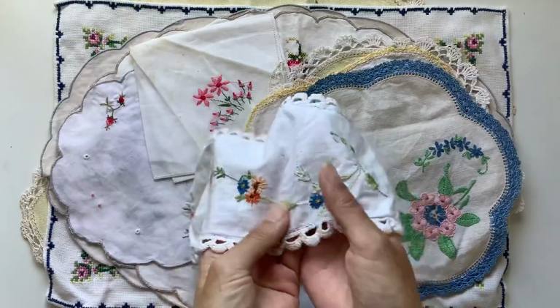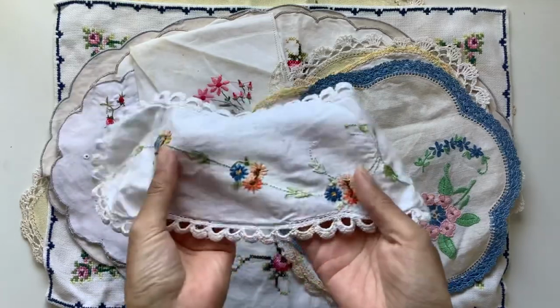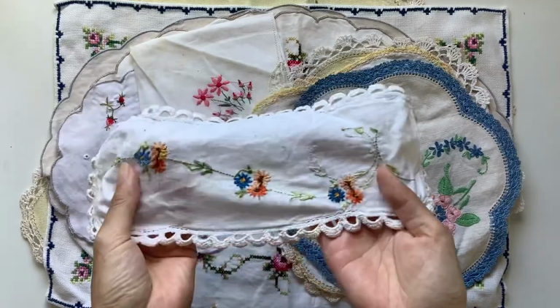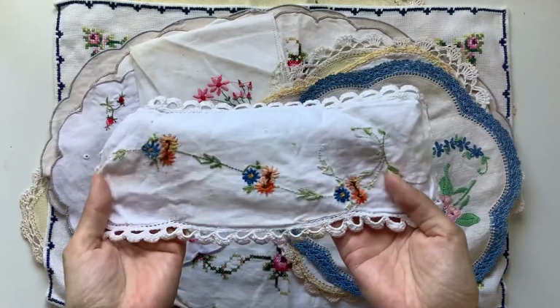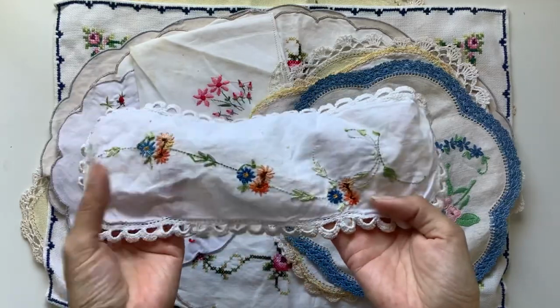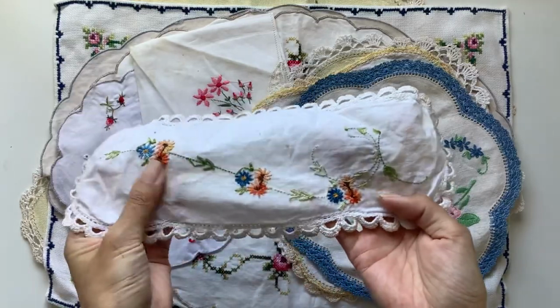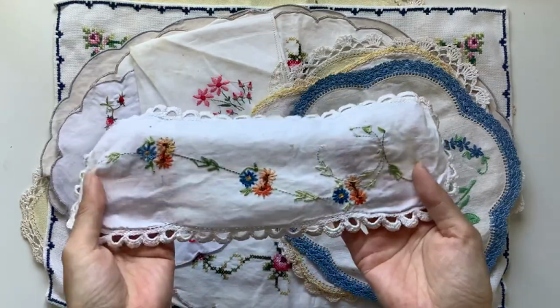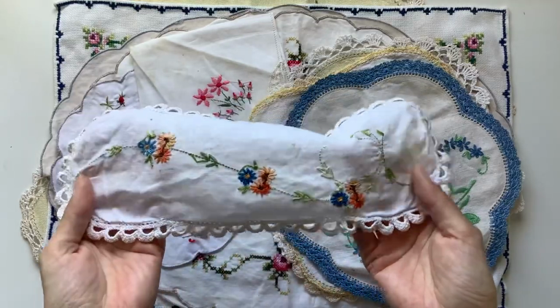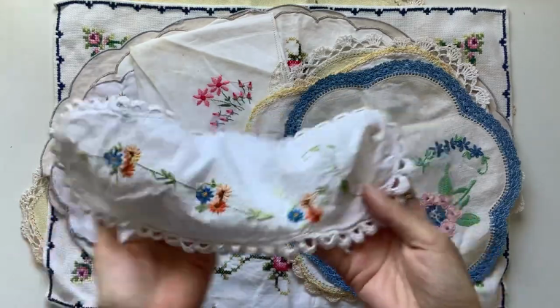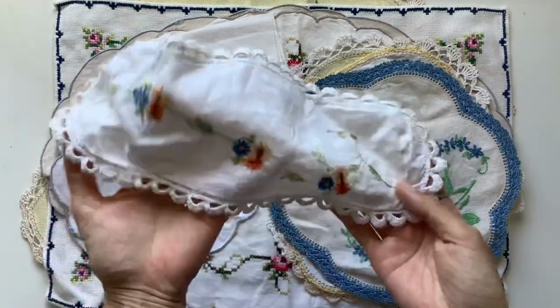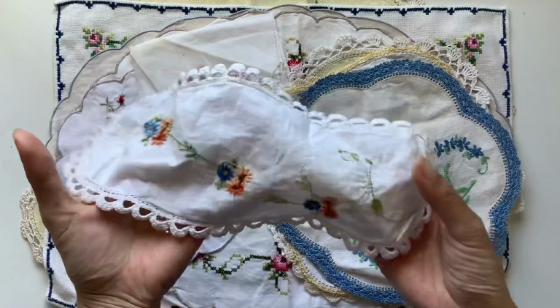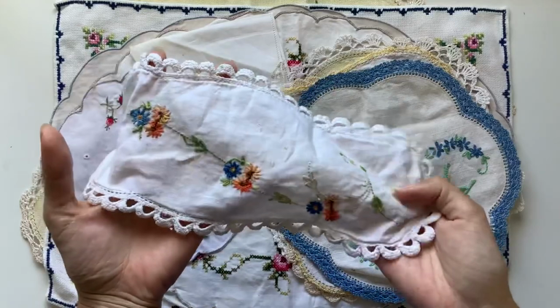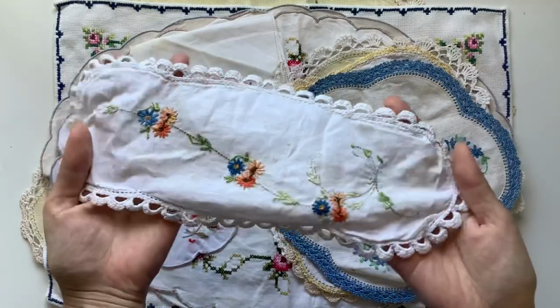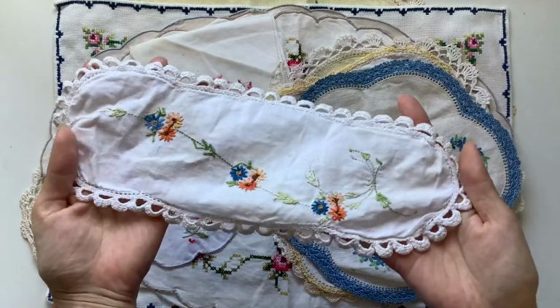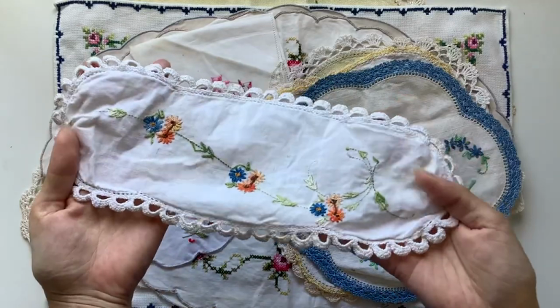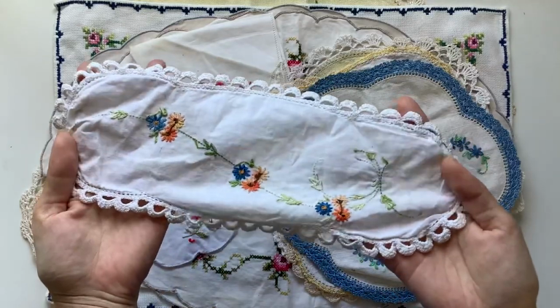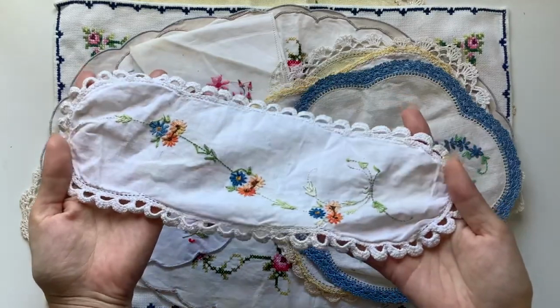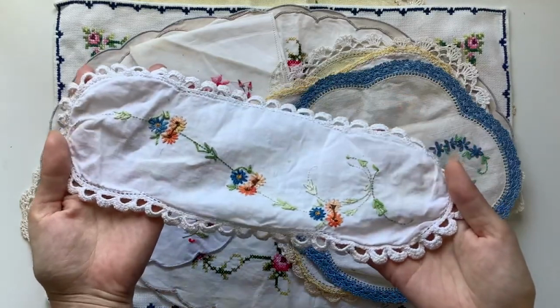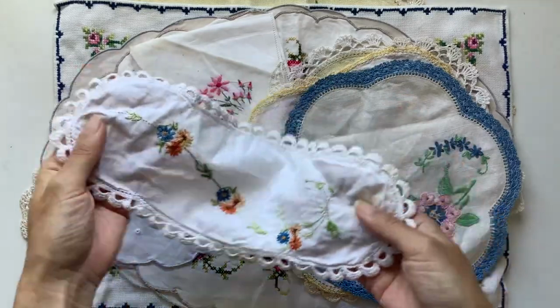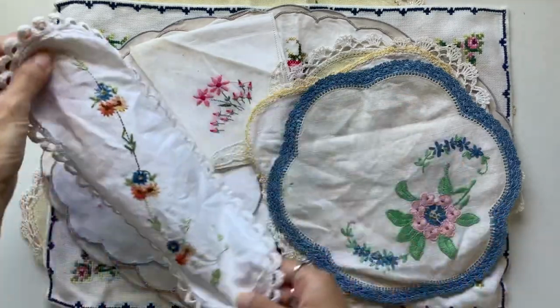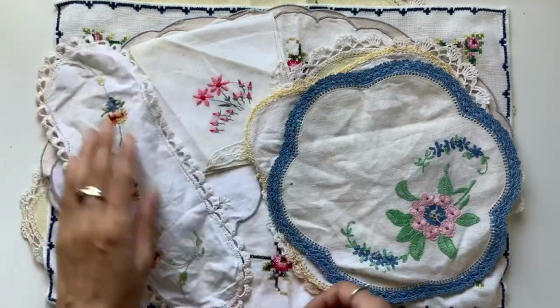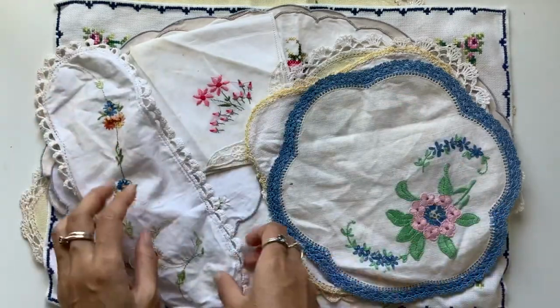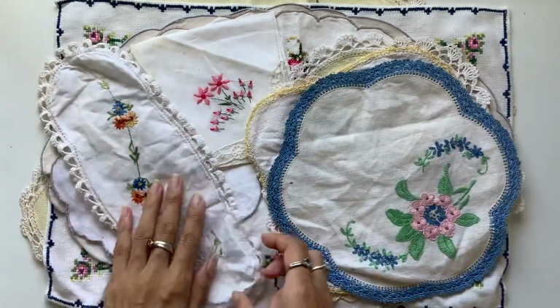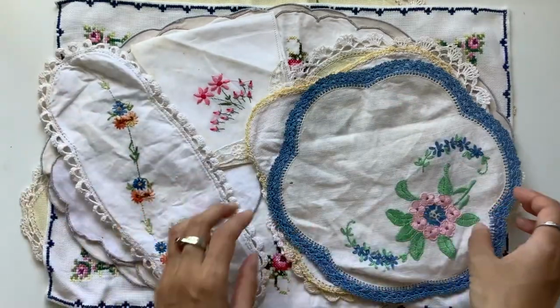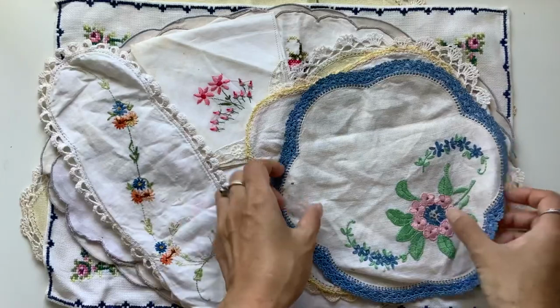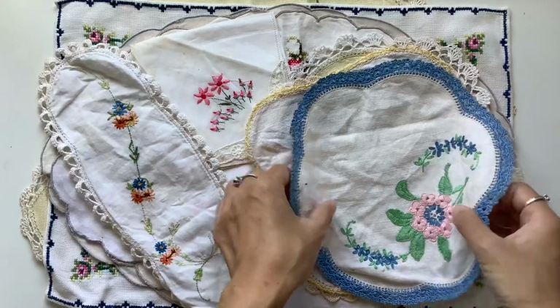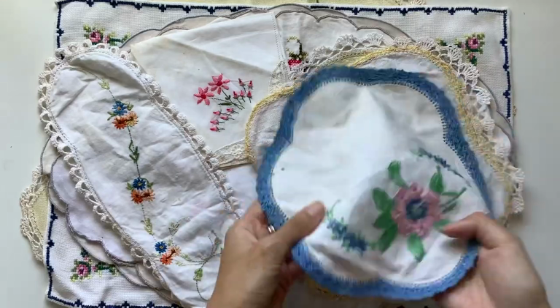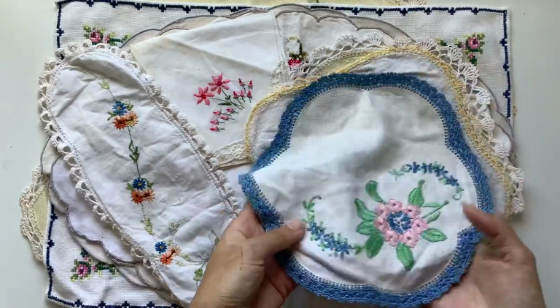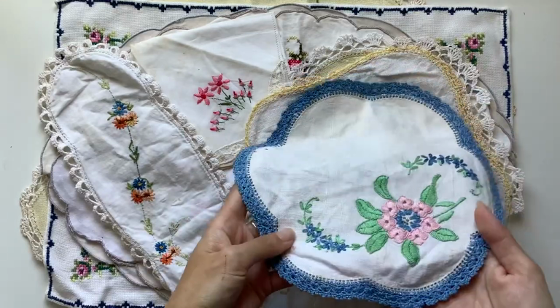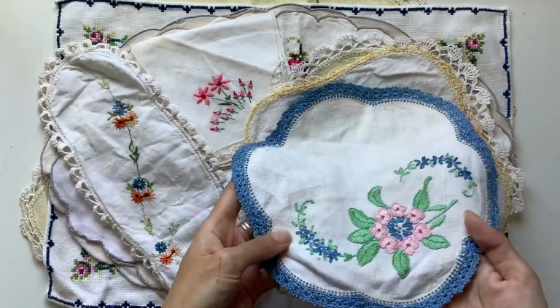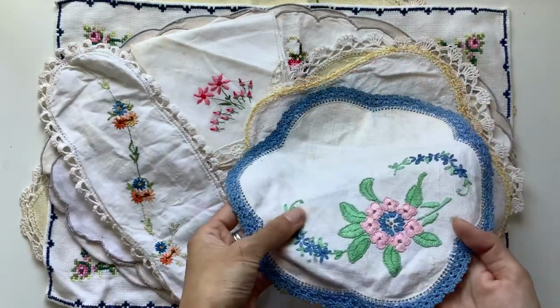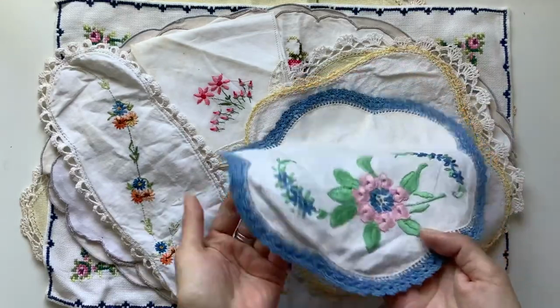Patreon is where you get extra printables, videos, updates, behind-the-scenes looks, personal updates, and things like that. So let's look at this collection of doilies.